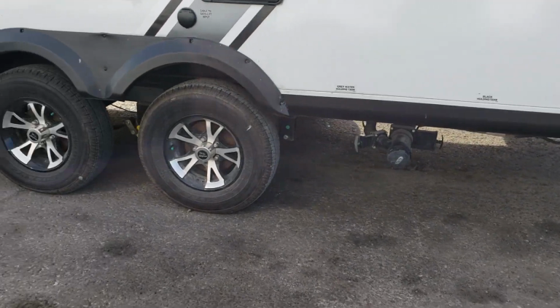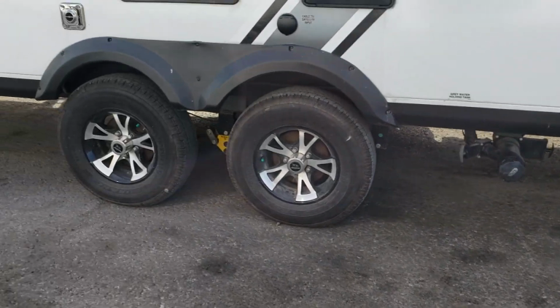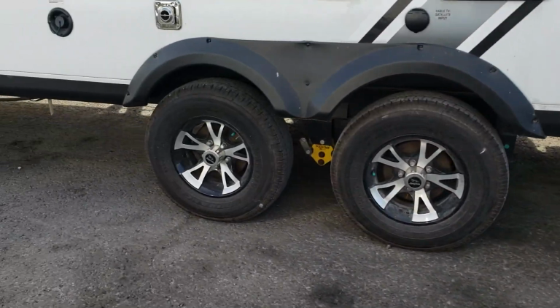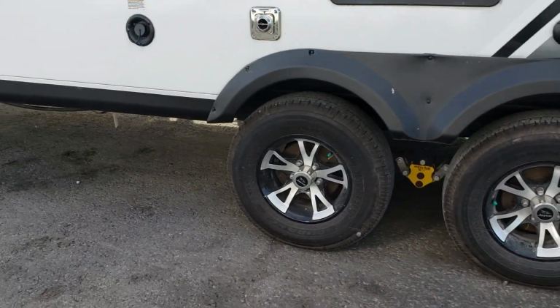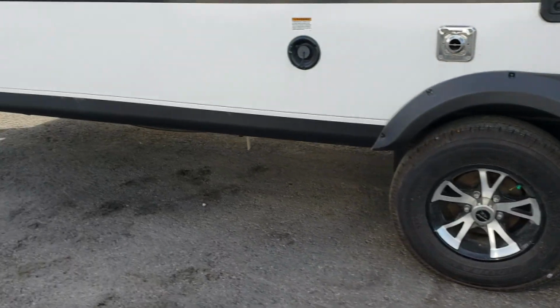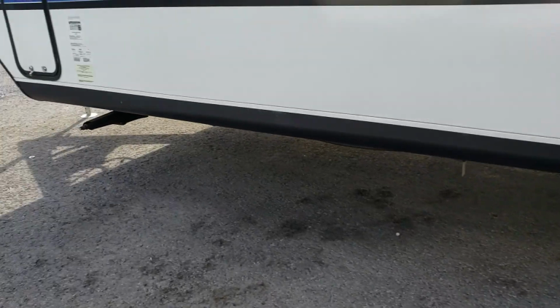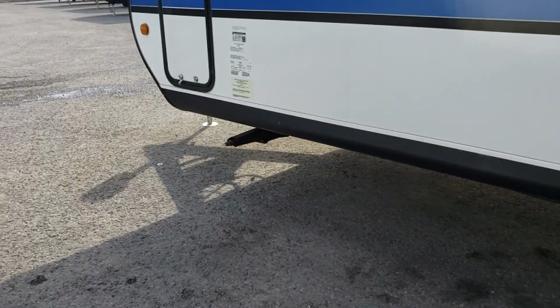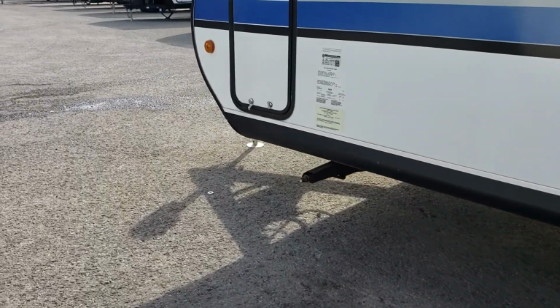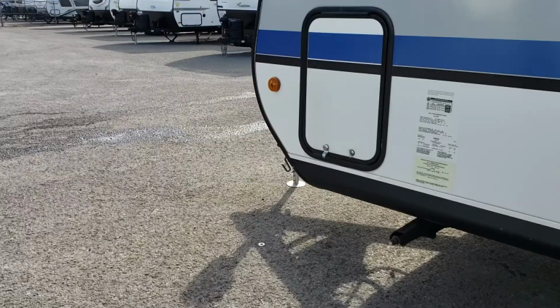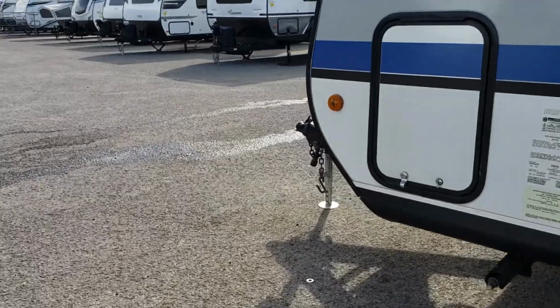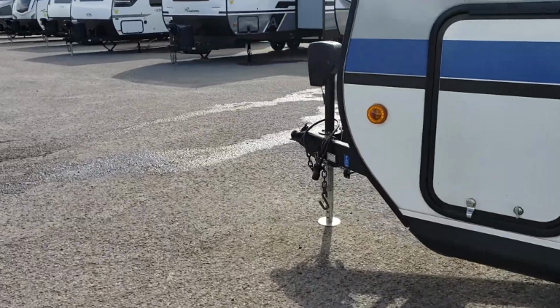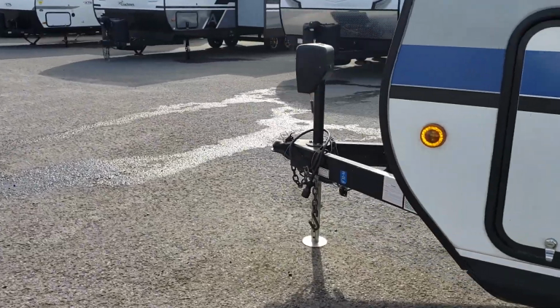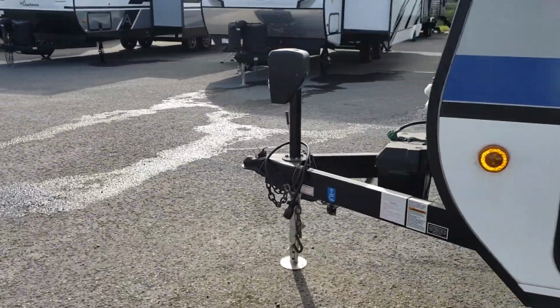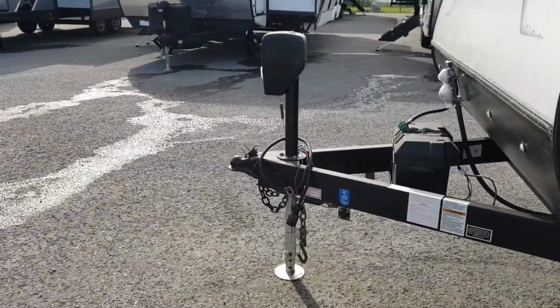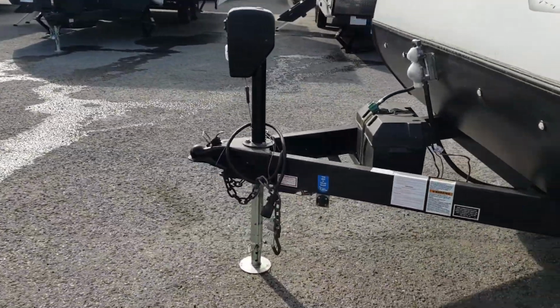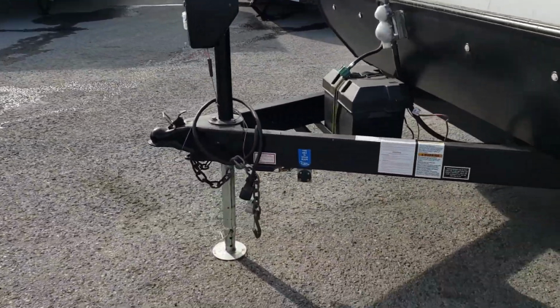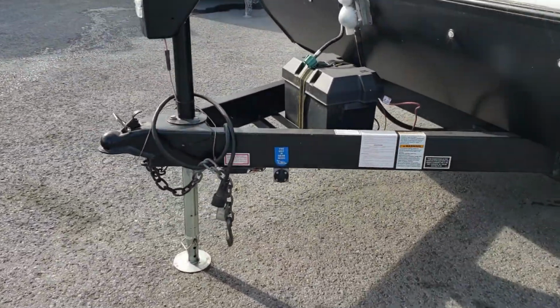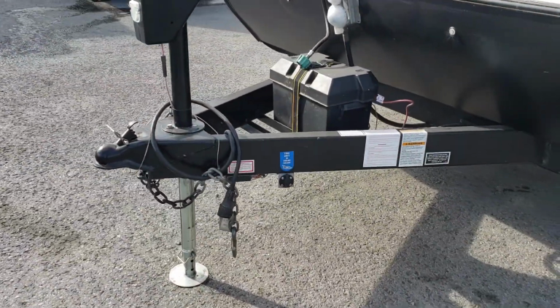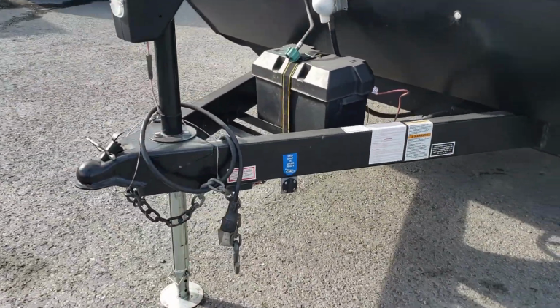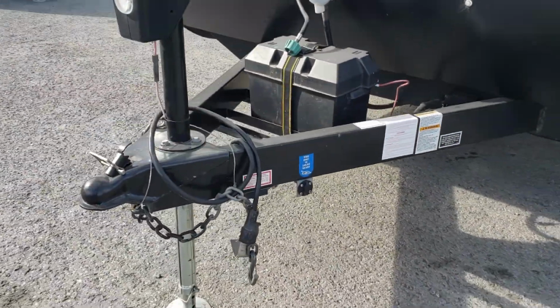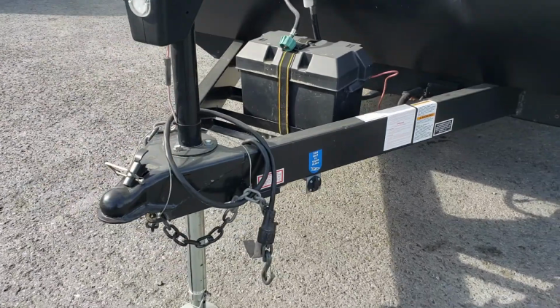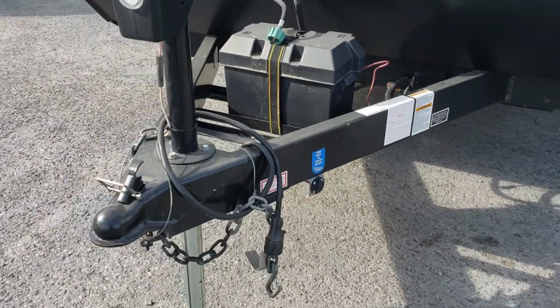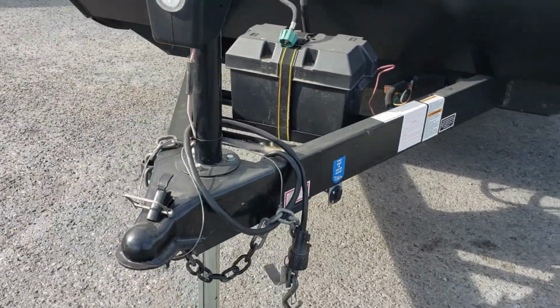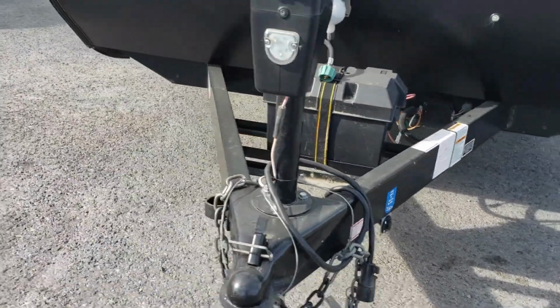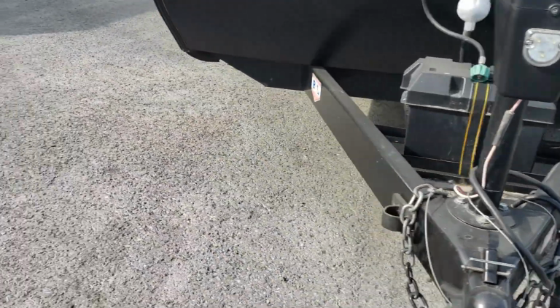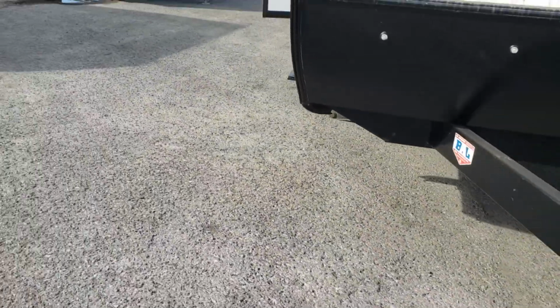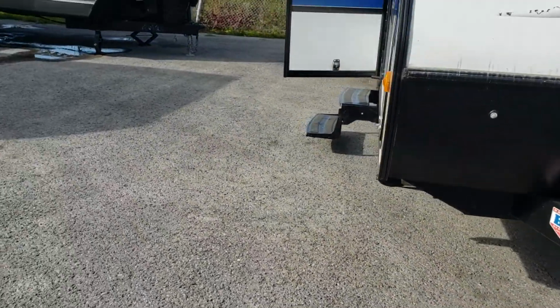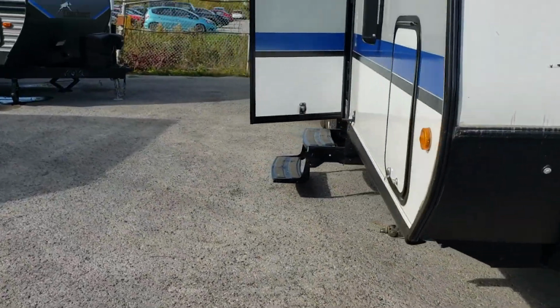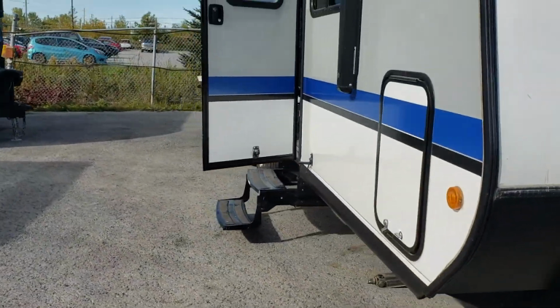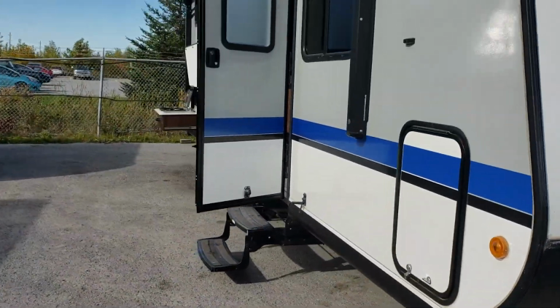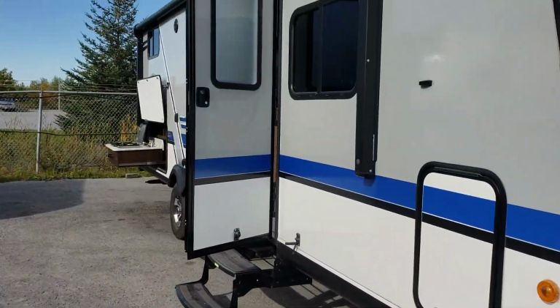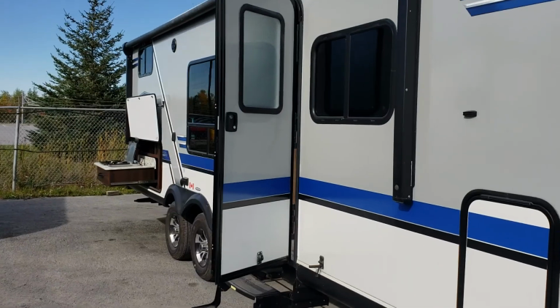This is a tandem axle unit as well. We do have a solar-ready connection right here at the front.